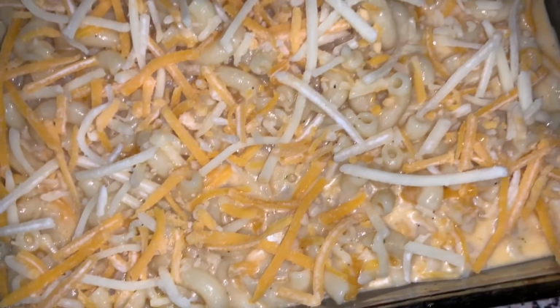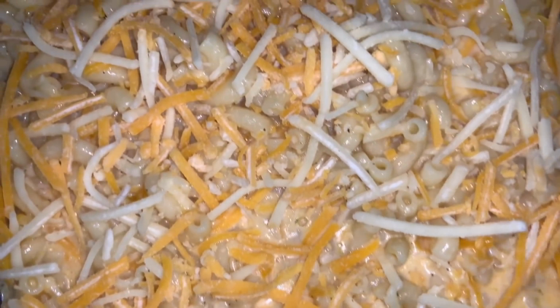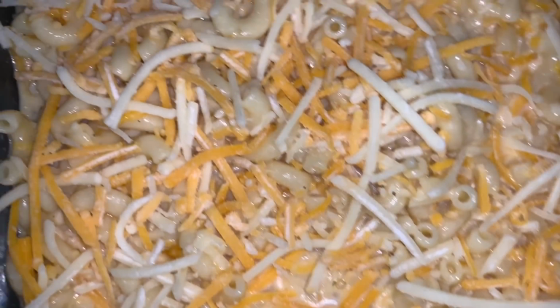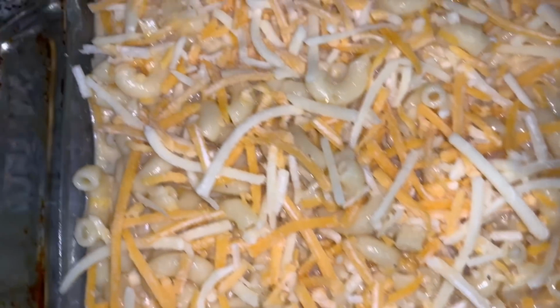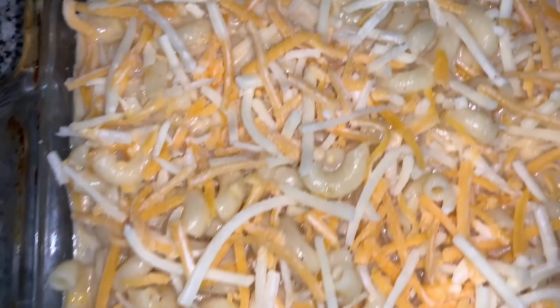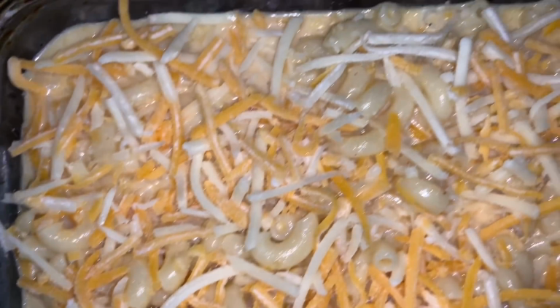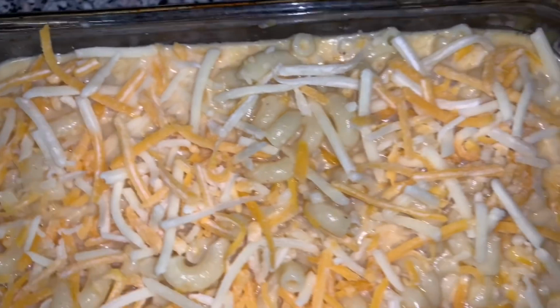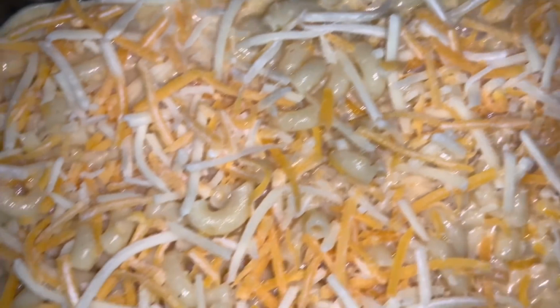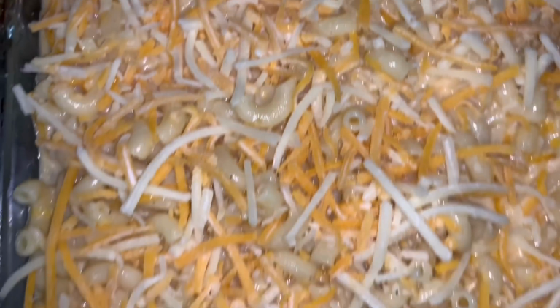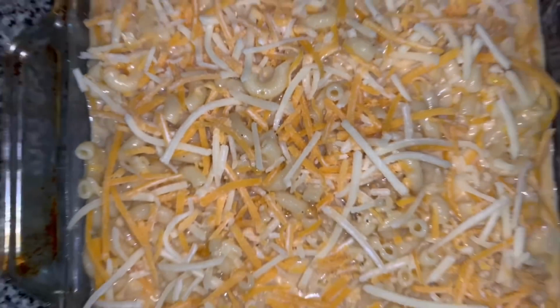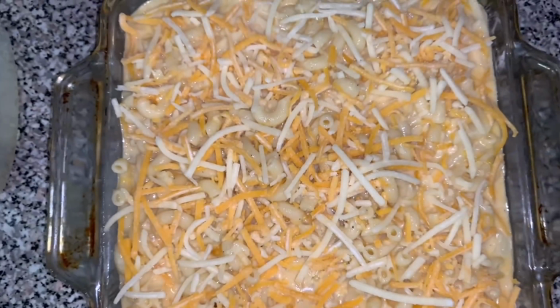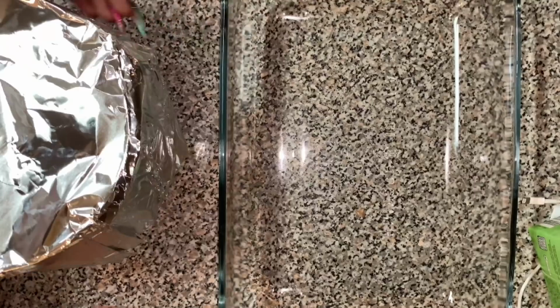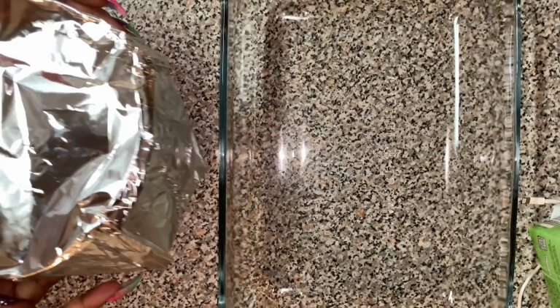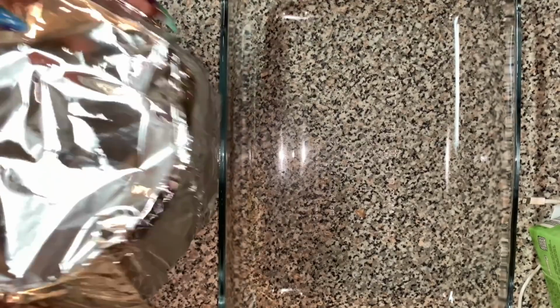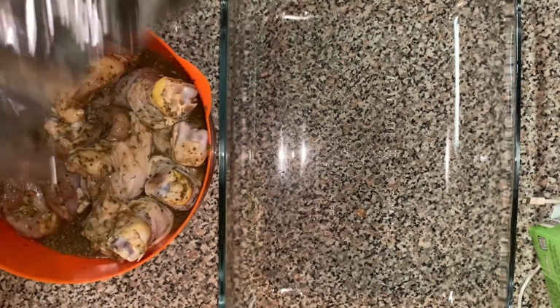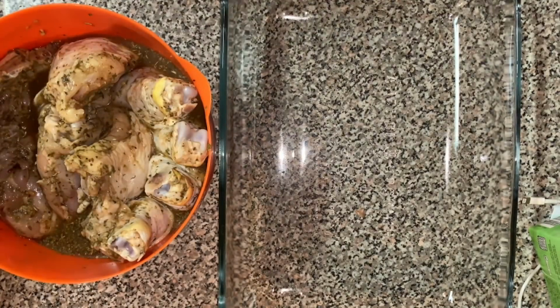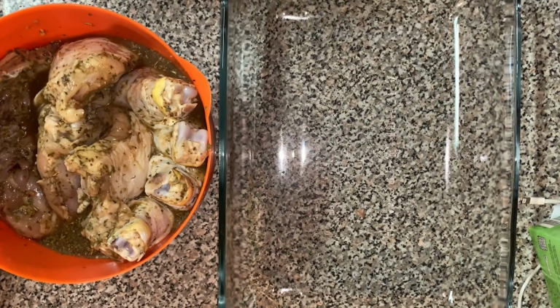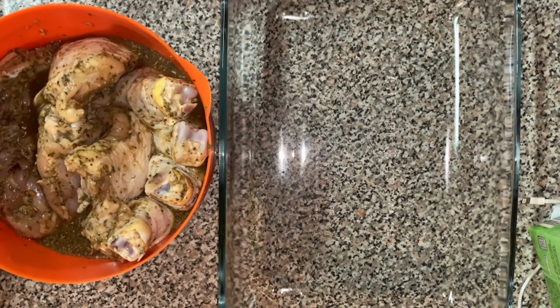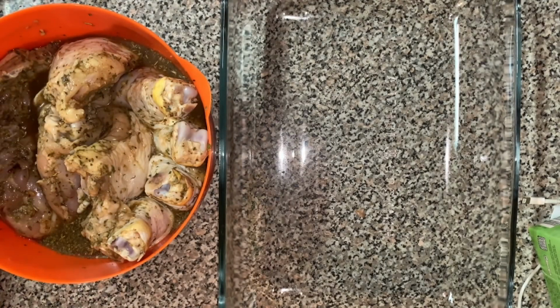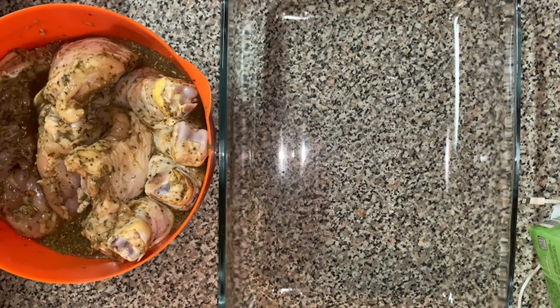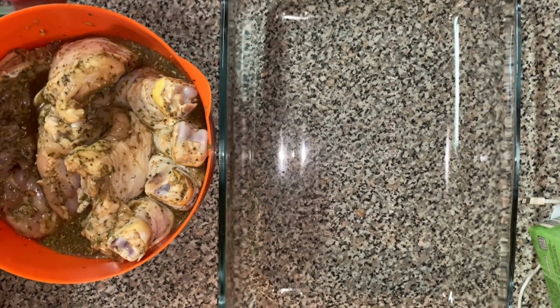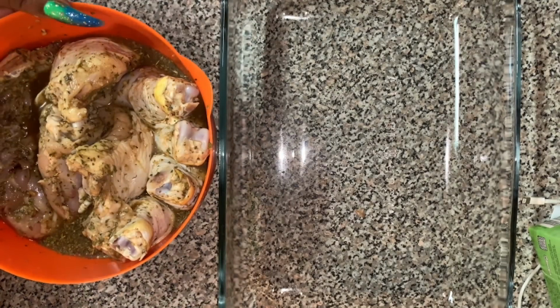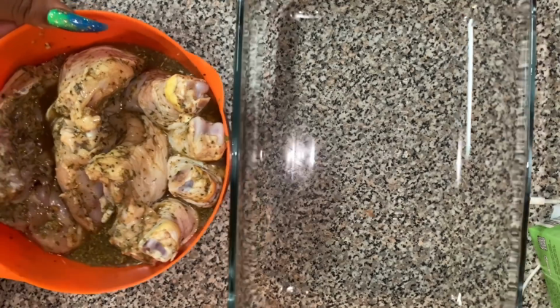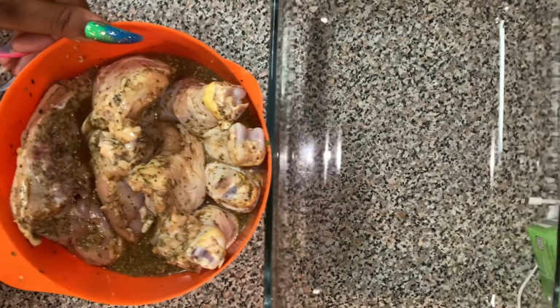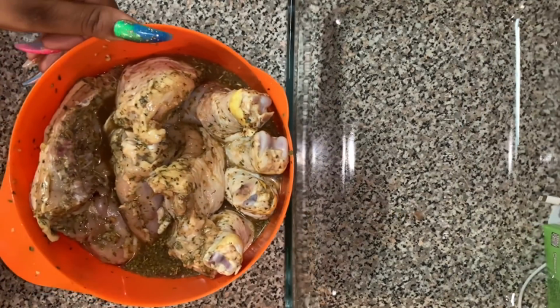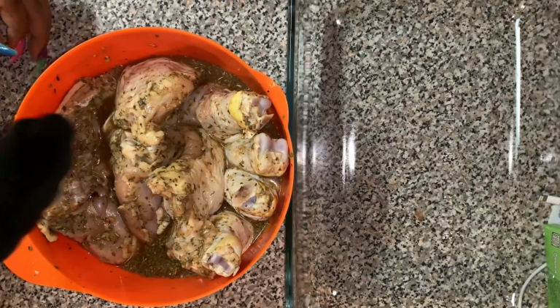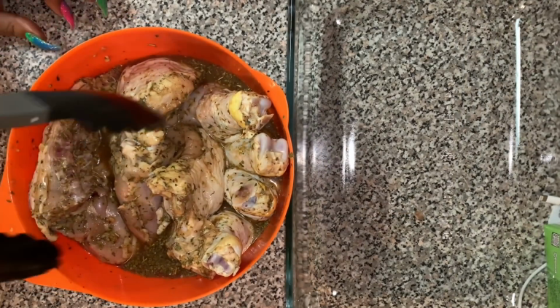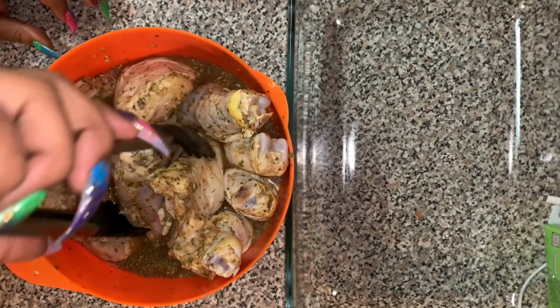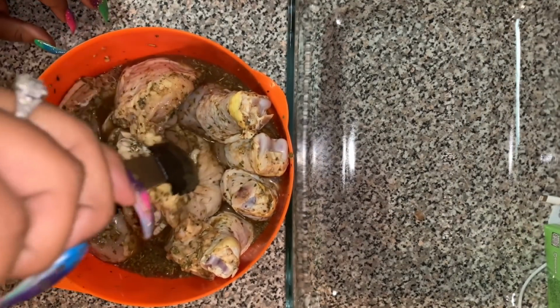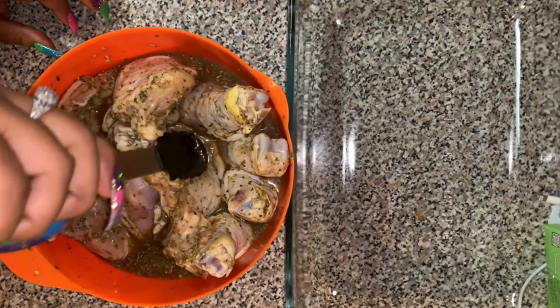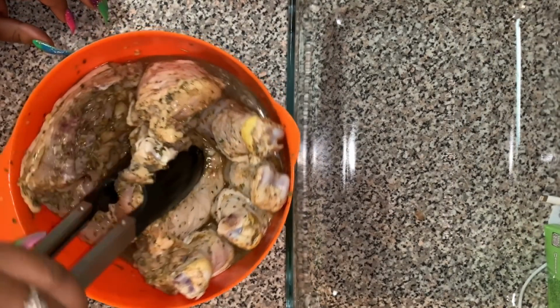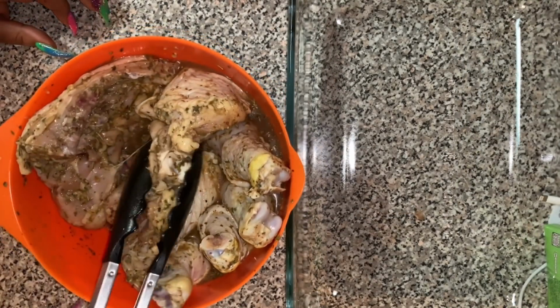Now I actually didn't put the macaroni in the oven right away — I set it to the side. Because now we're going to put that chicken, which had been marinating, into our casserole dish to get ready to go into the oven along with the macaroni.